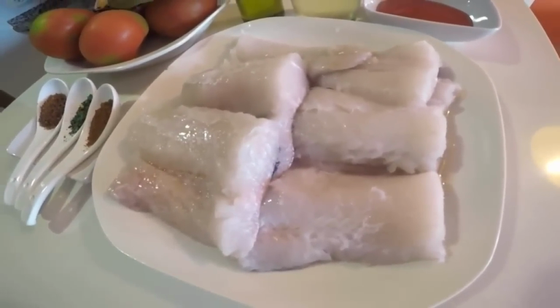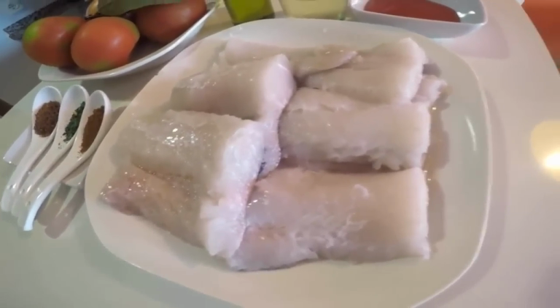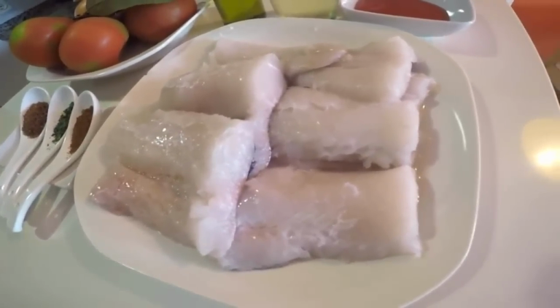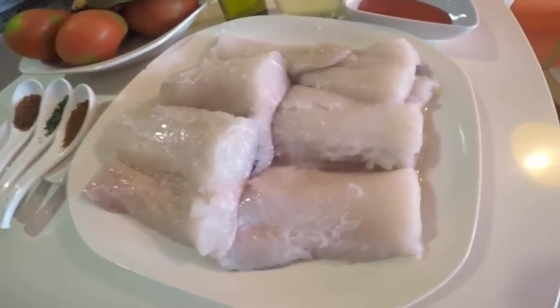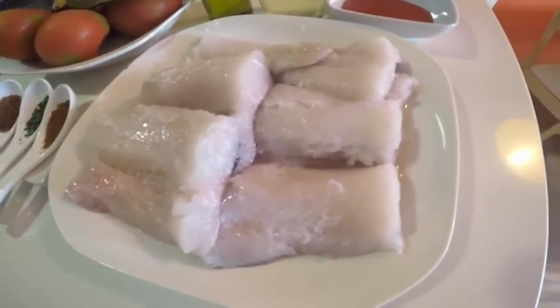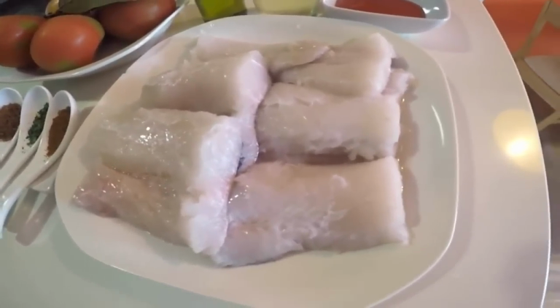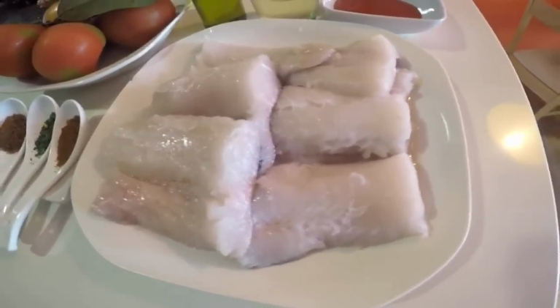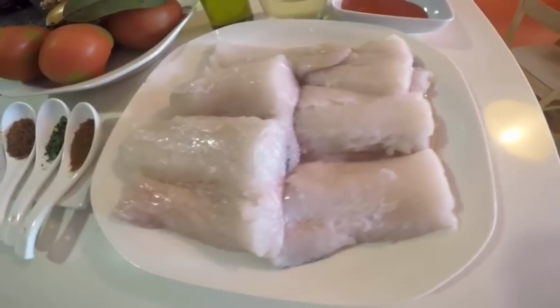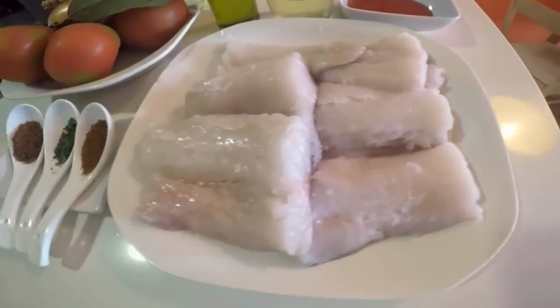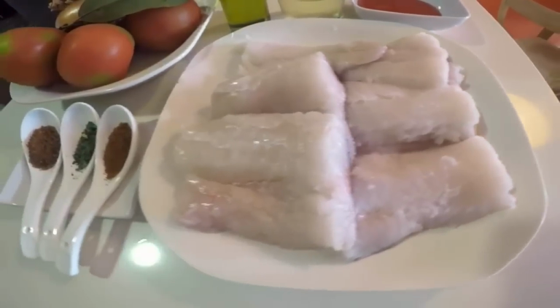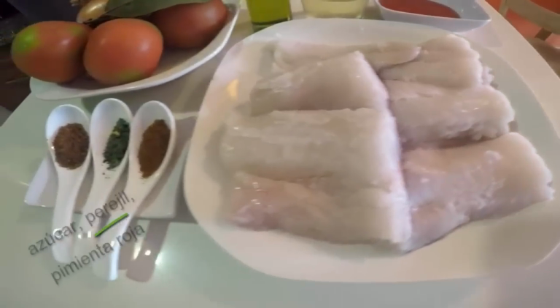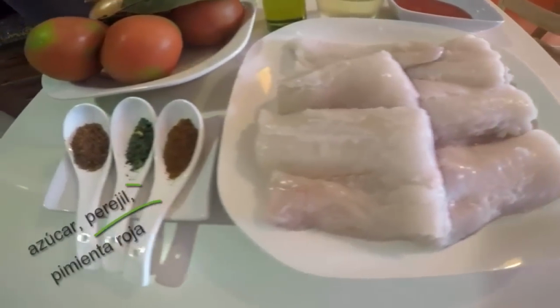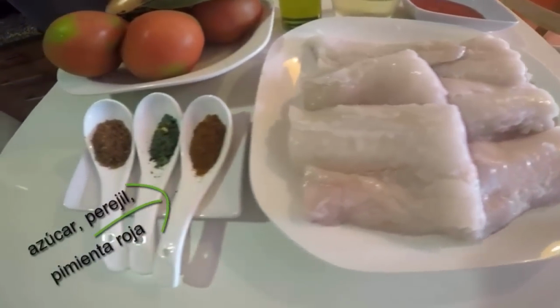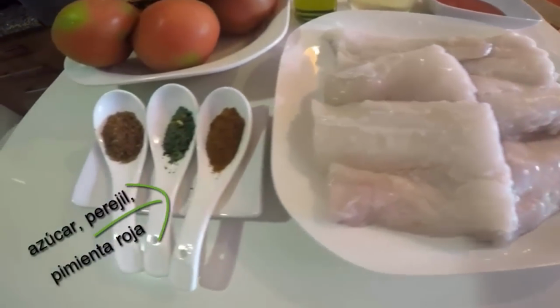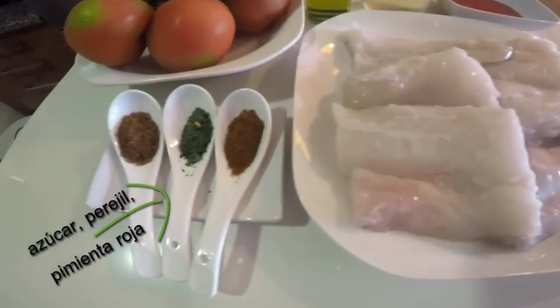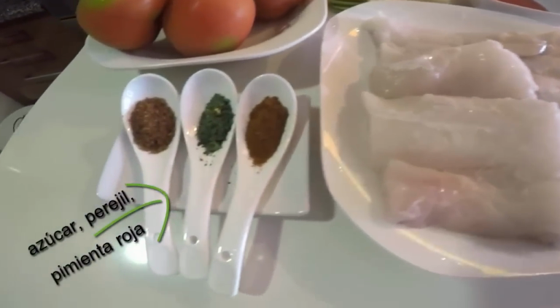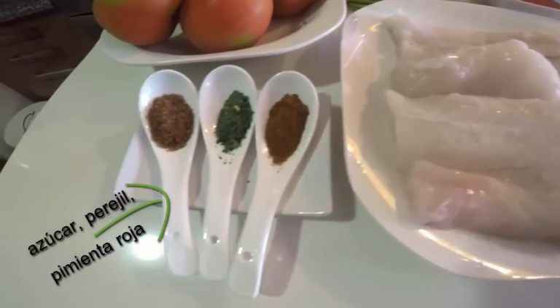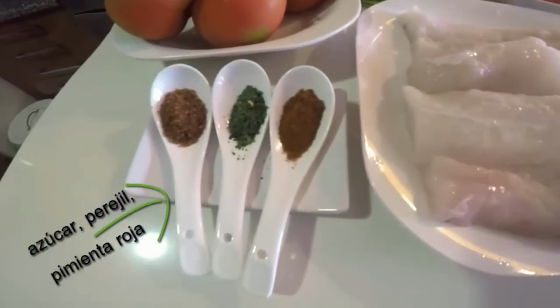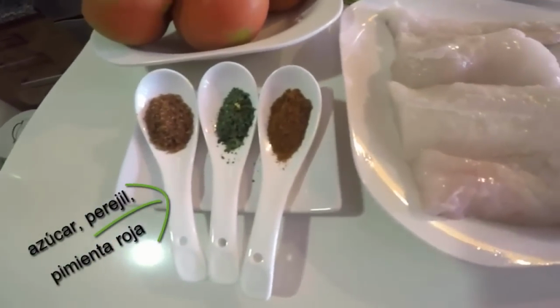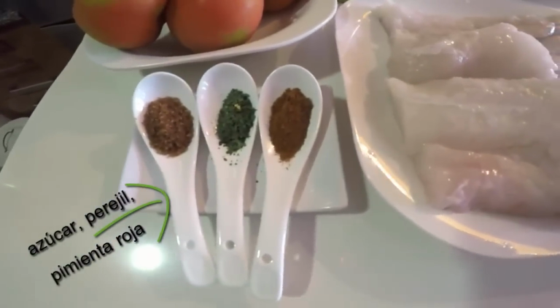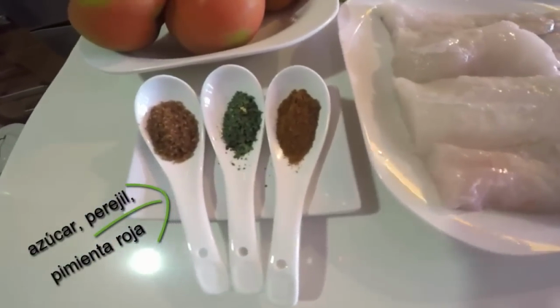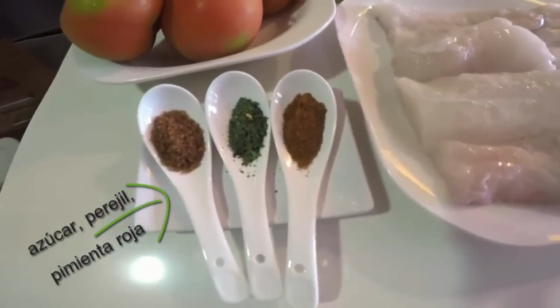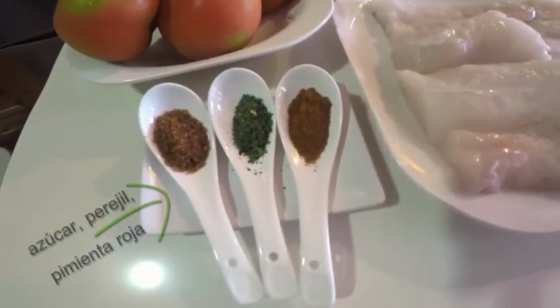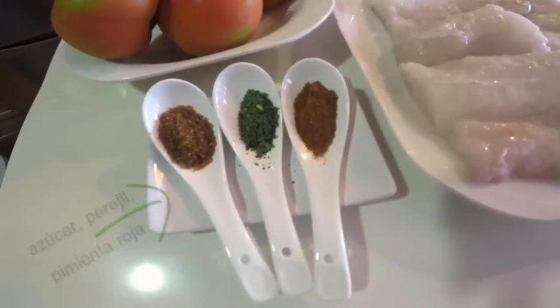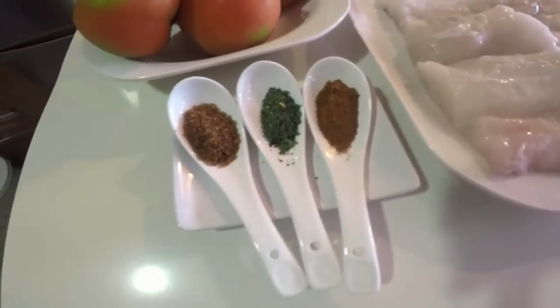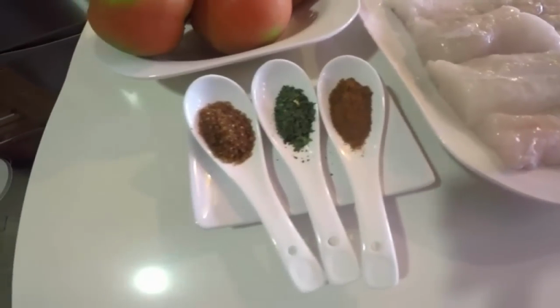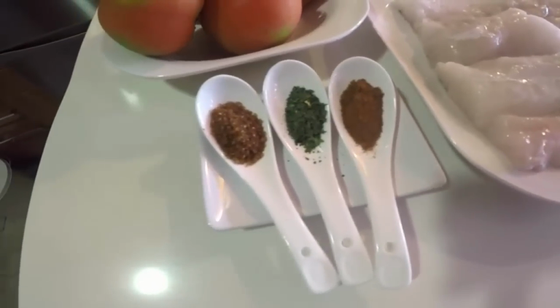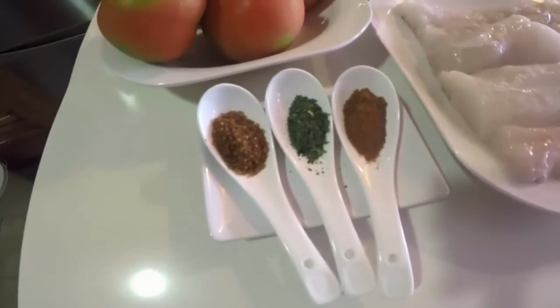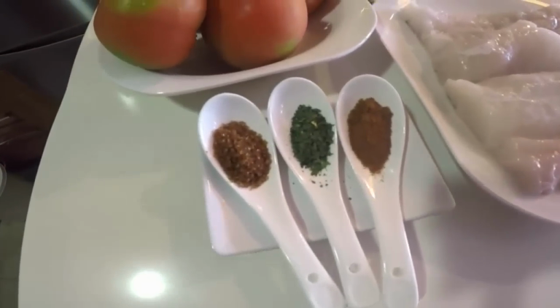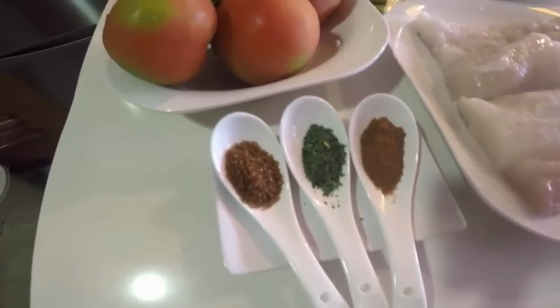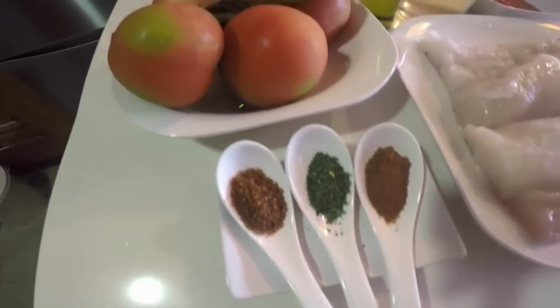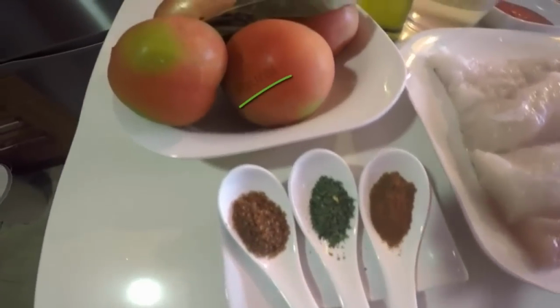También necesitaremos 4 cucharadas de tomate frito, una cucharadita de azúcar moreno, otra de perejil picado y otra de pimienta, un buen aceite de oliva y sal.